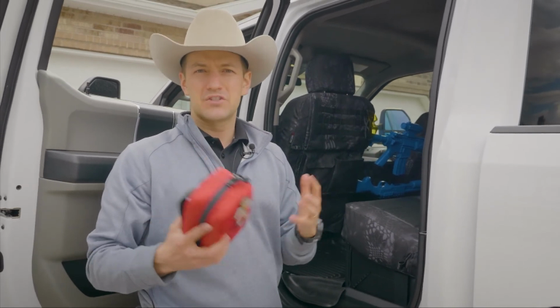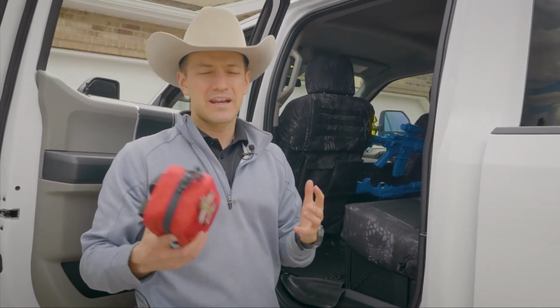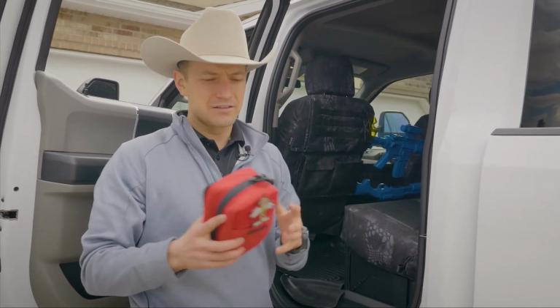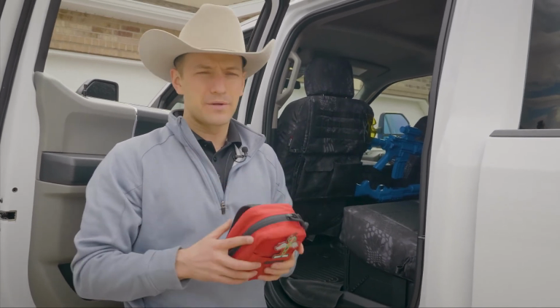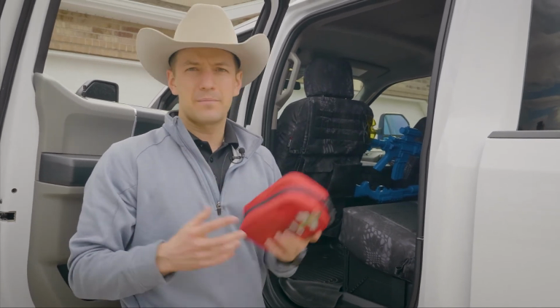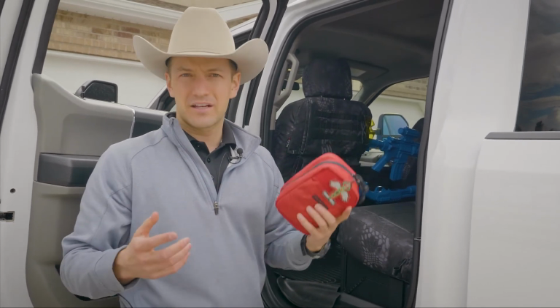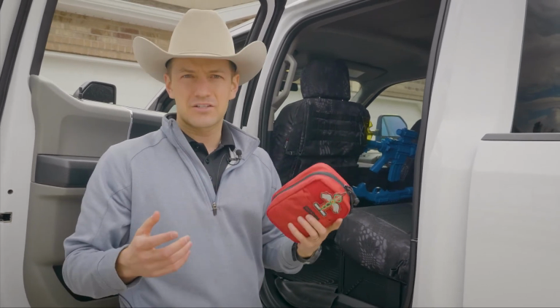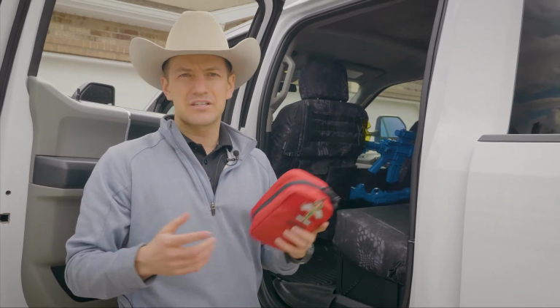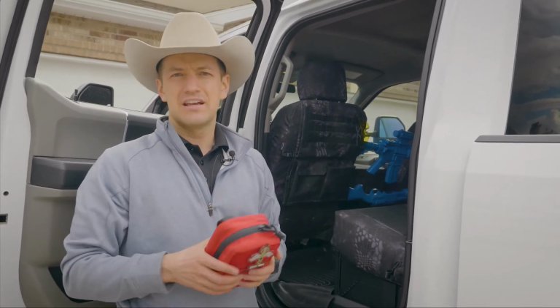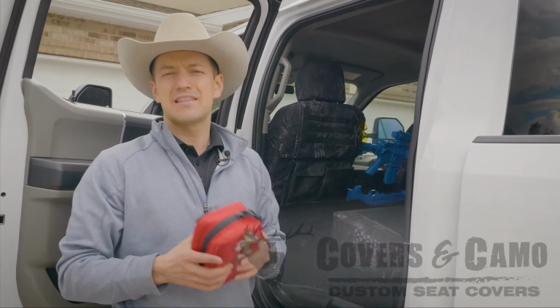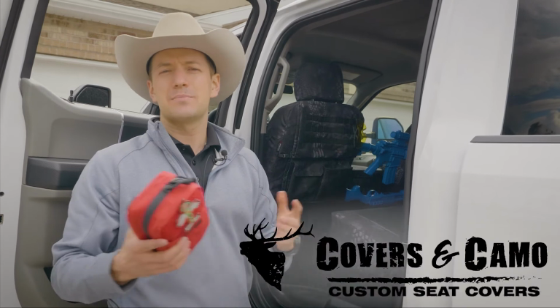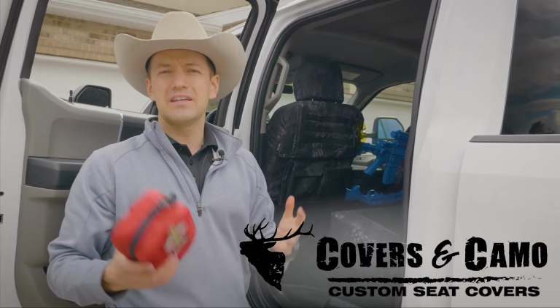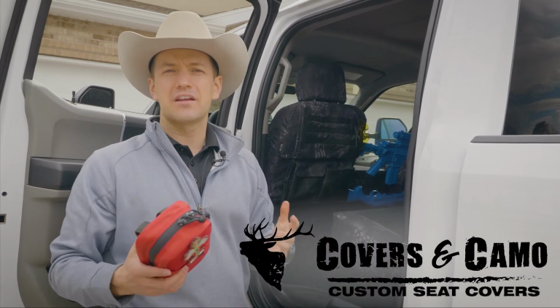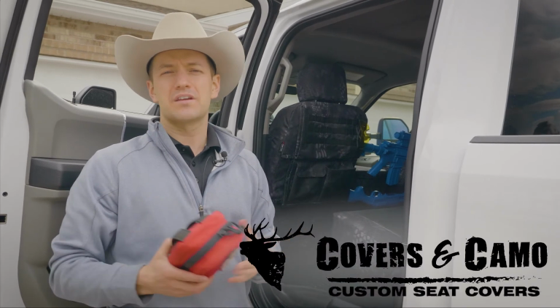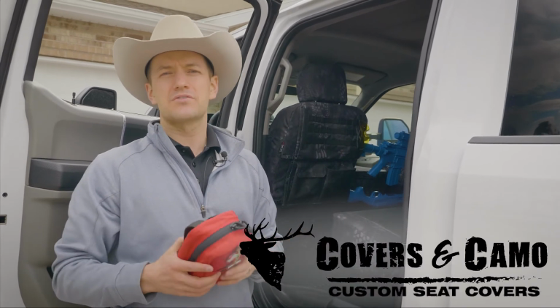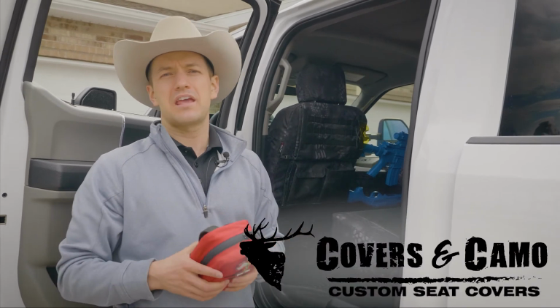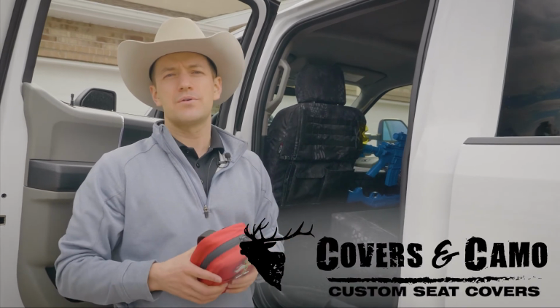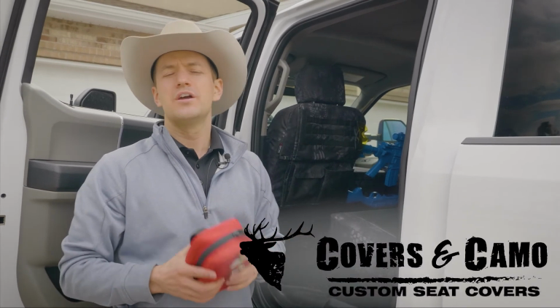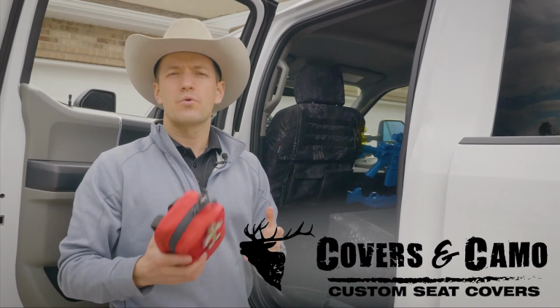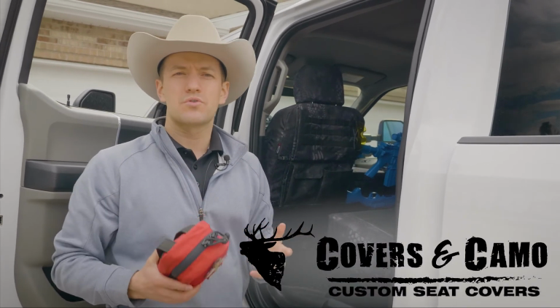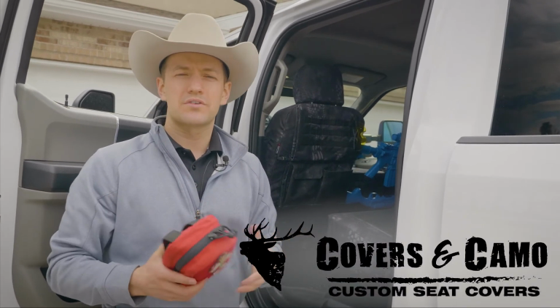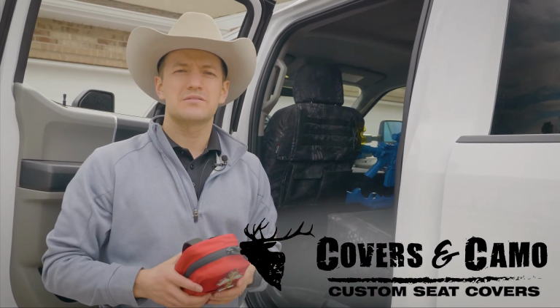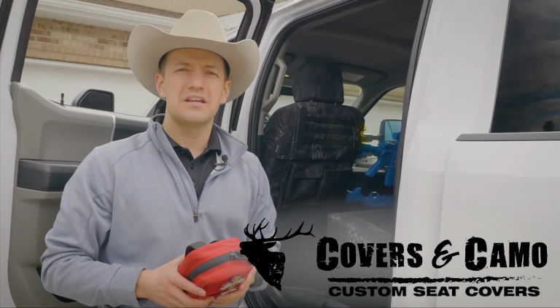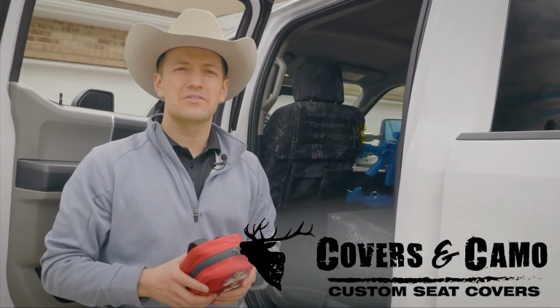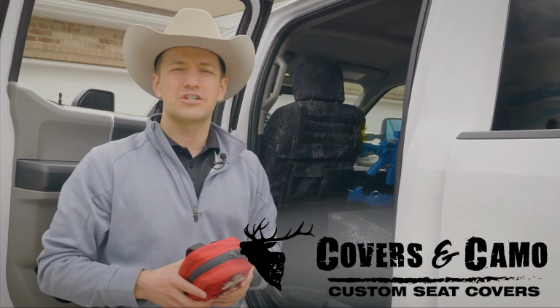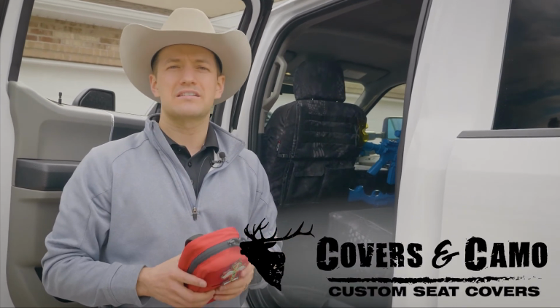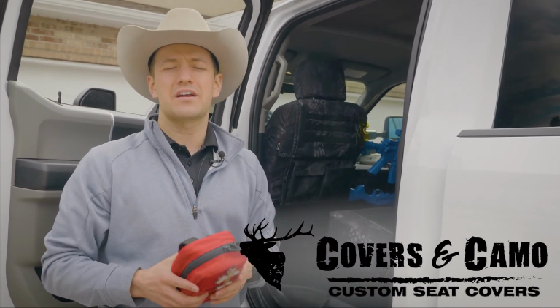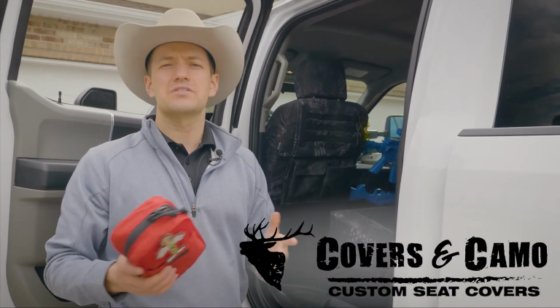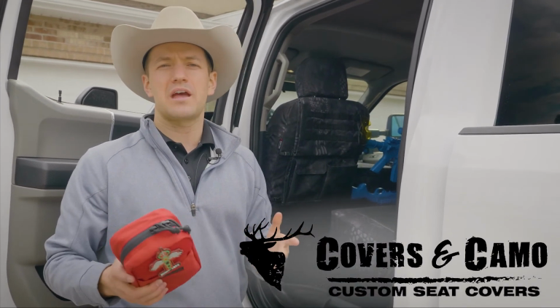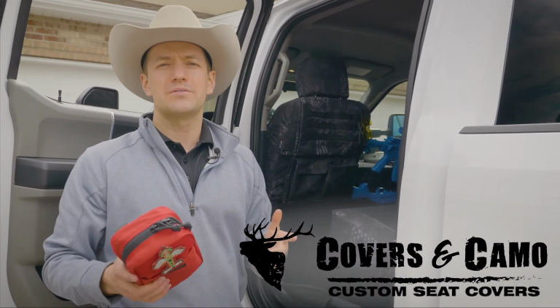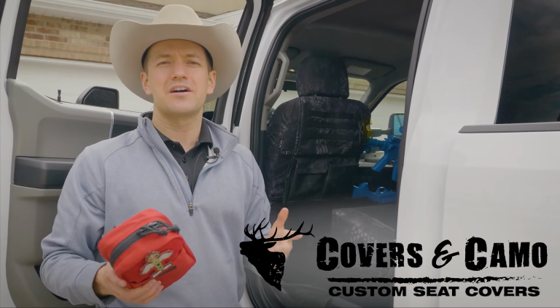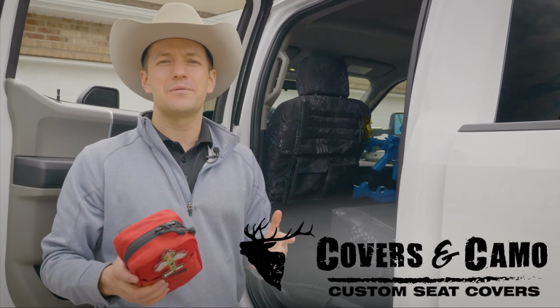That's a little bit about MOLLE accessories. This has been Neil here with Covers and Camo, your source for custom seat covers. Check us out at CoversandCamo.com.